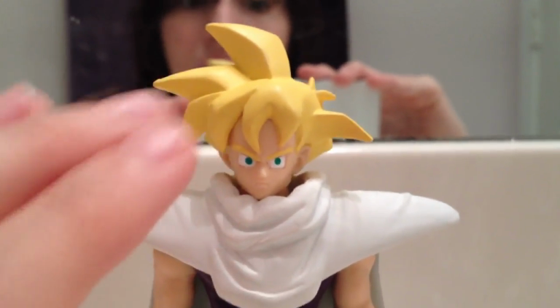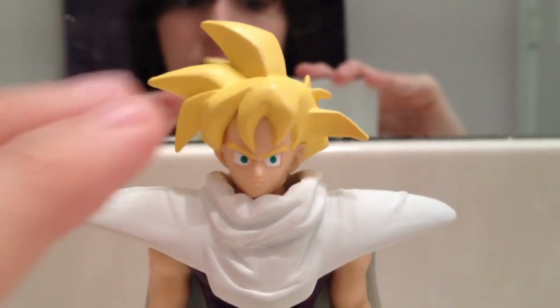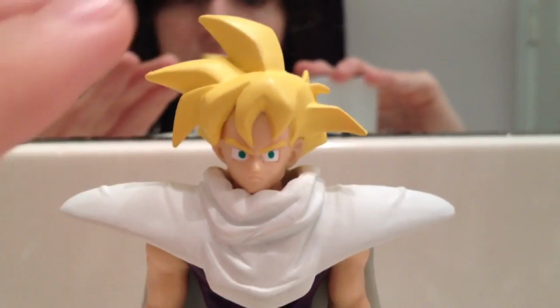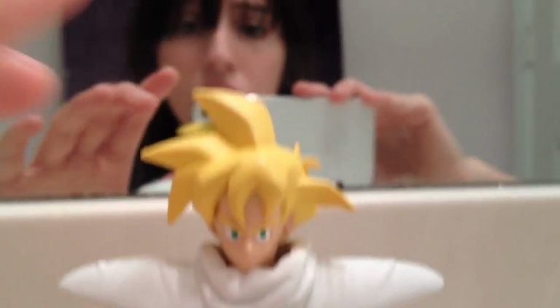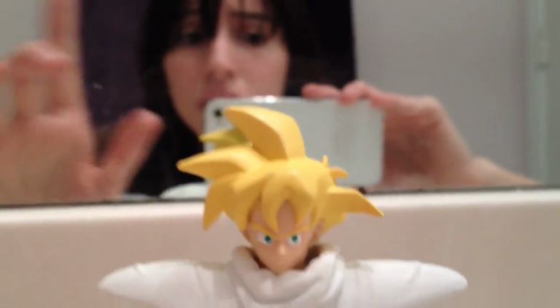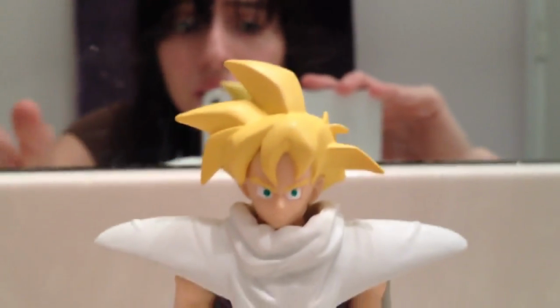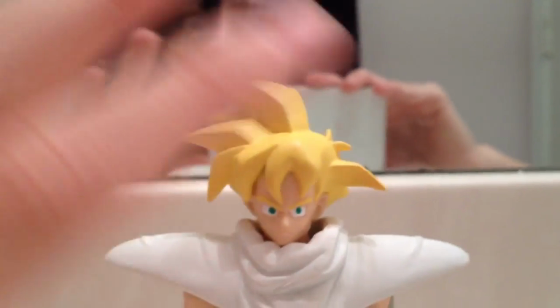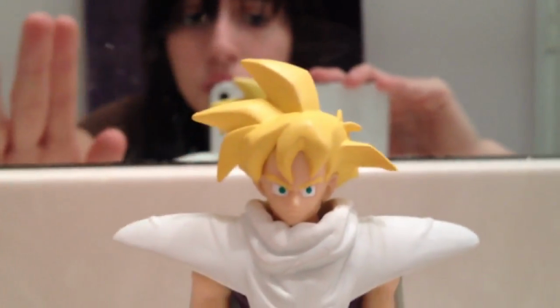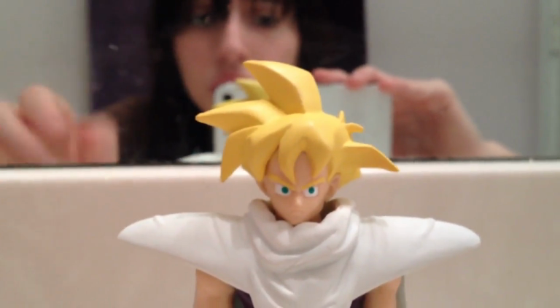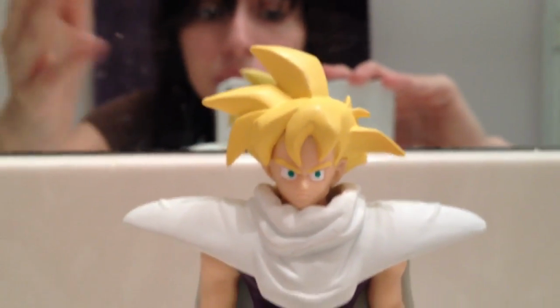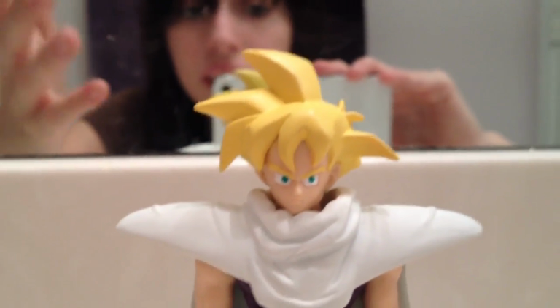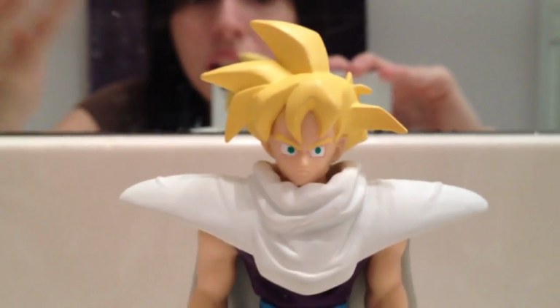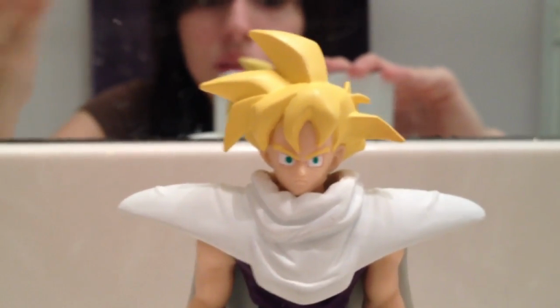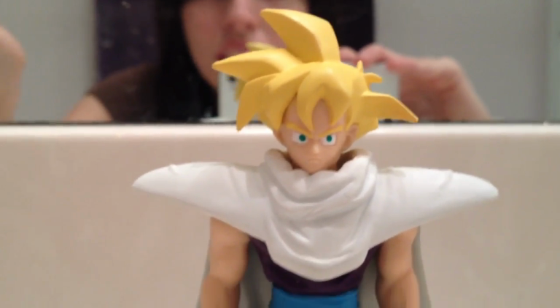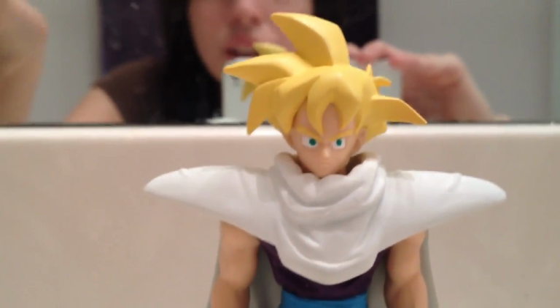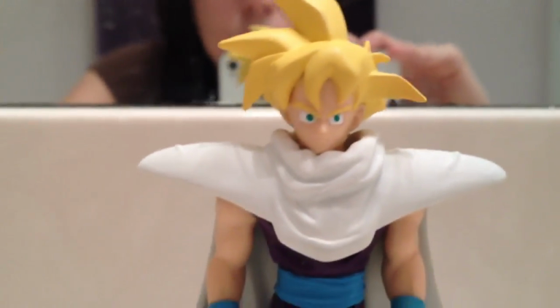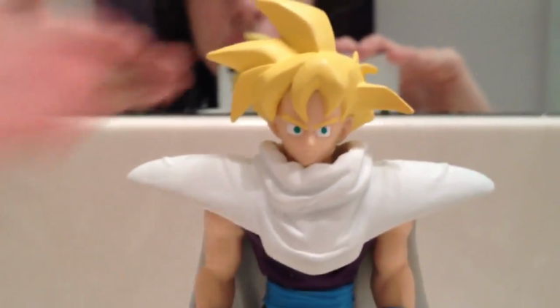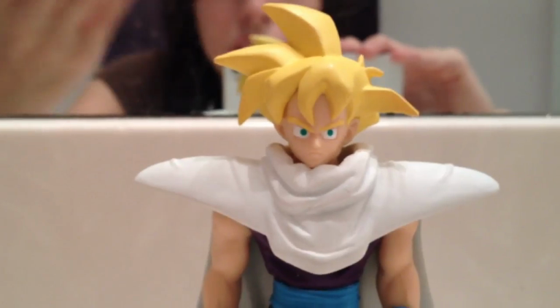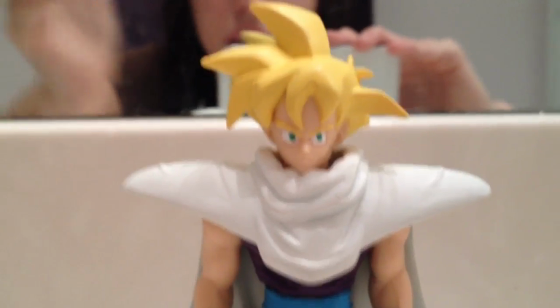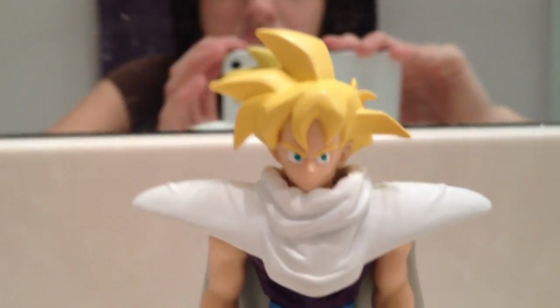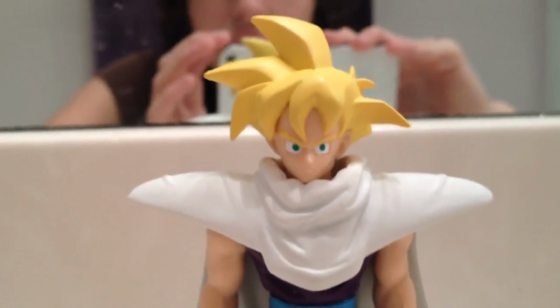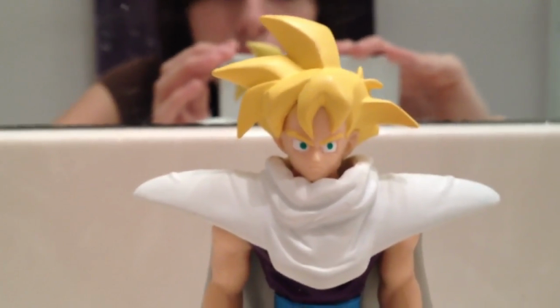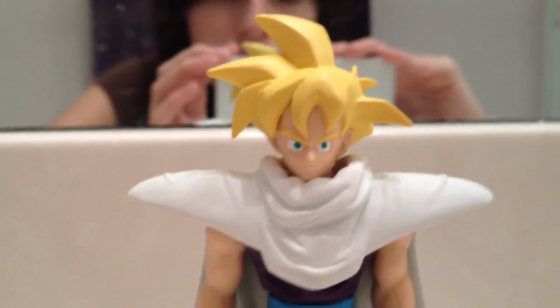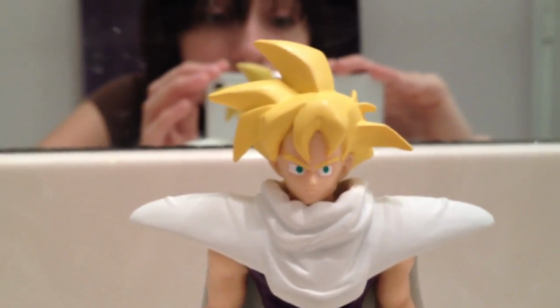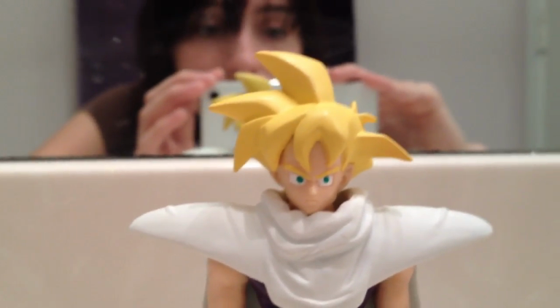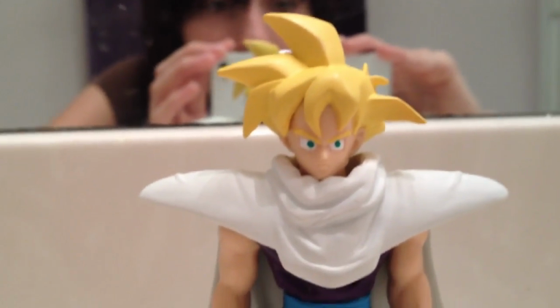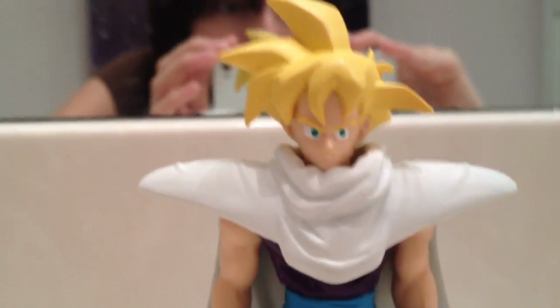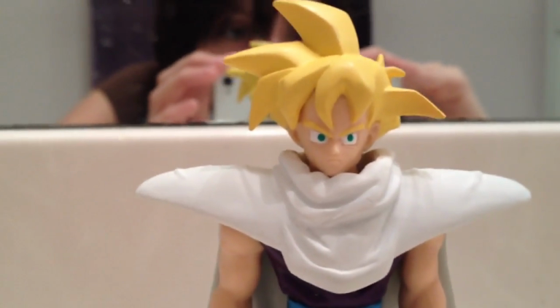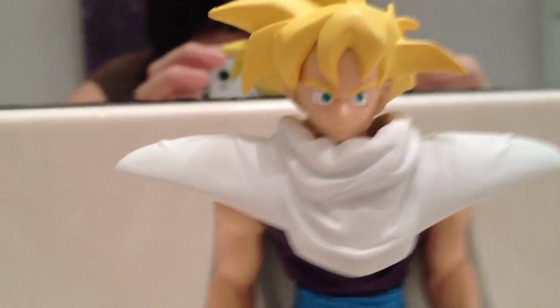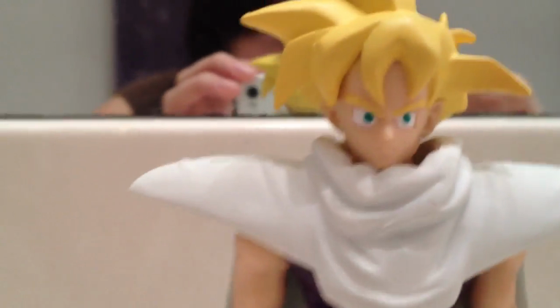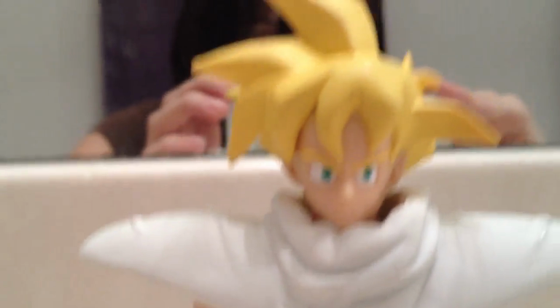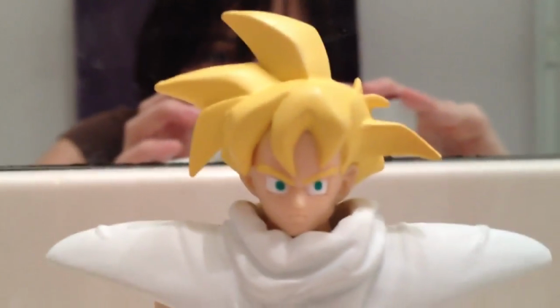His hair is actually standing to the left, which is how it's supposed to be. It's always how I like that in the anime, at least. I love the hair sculpt. His face looks good.